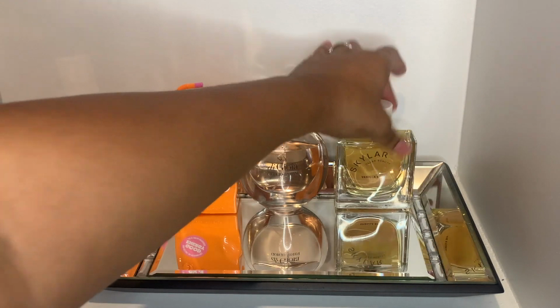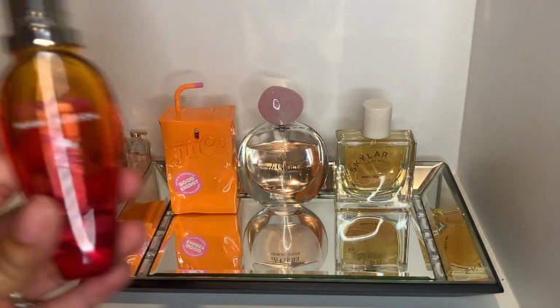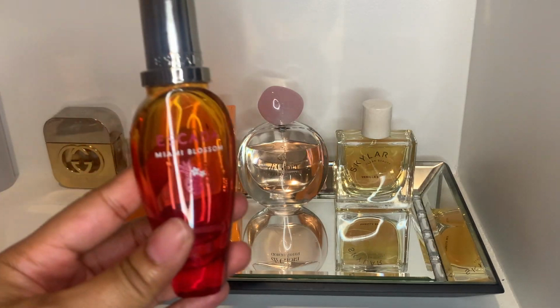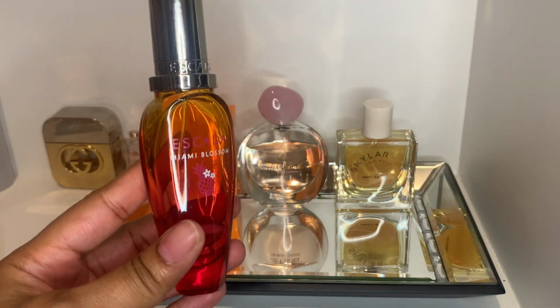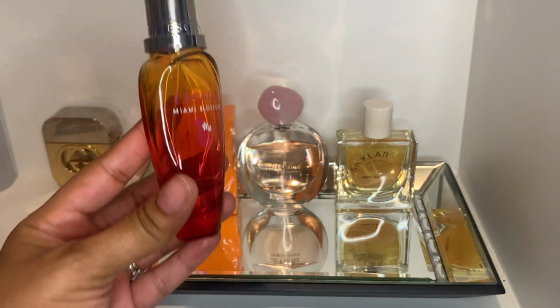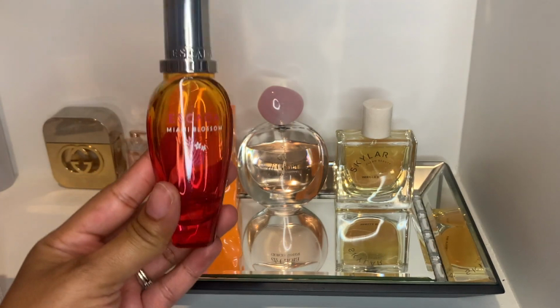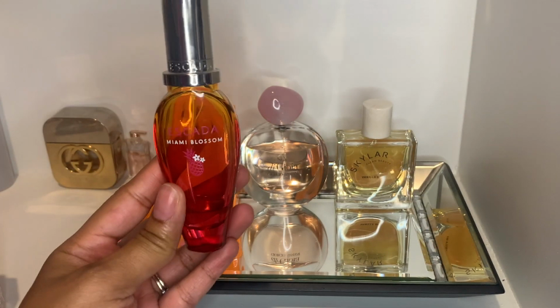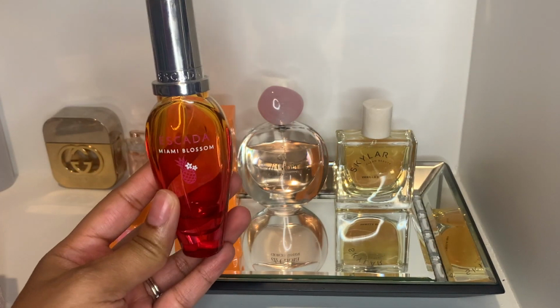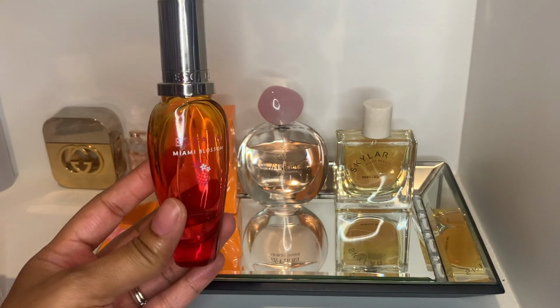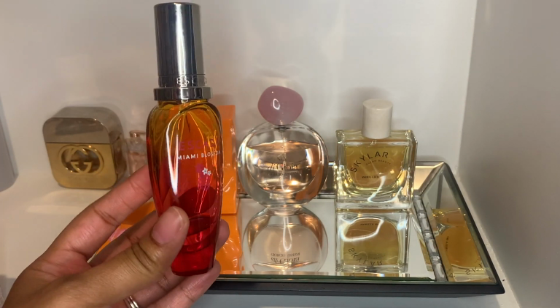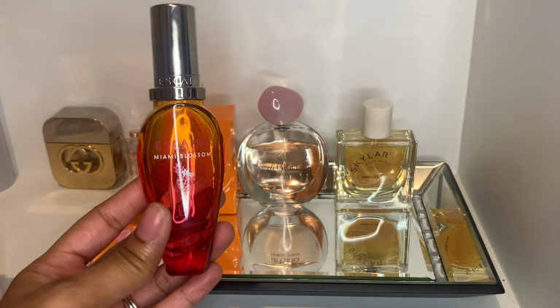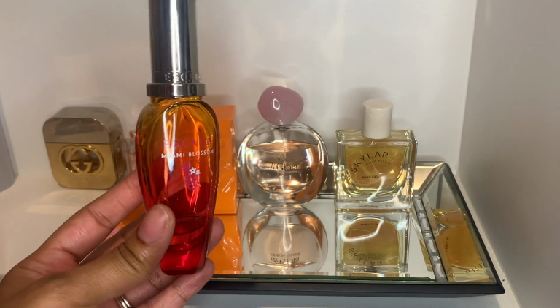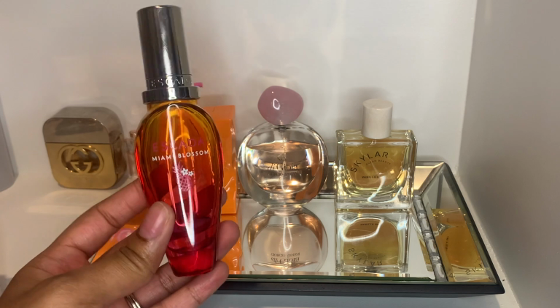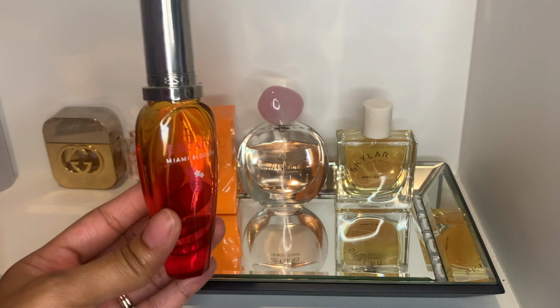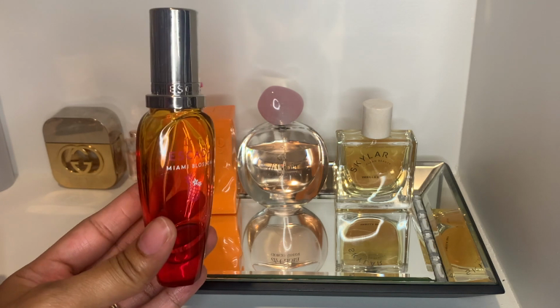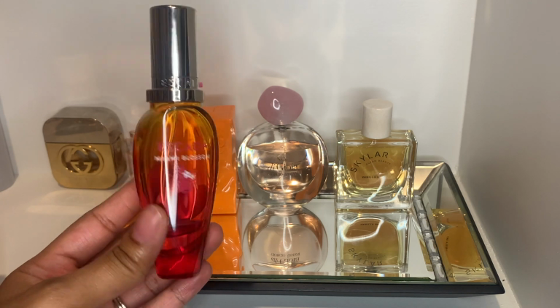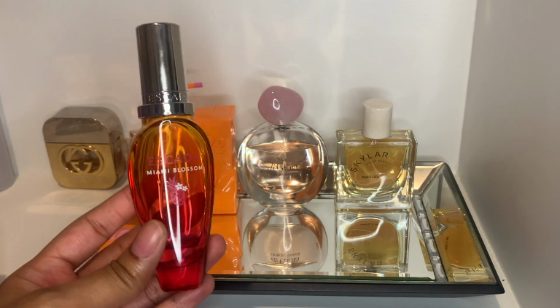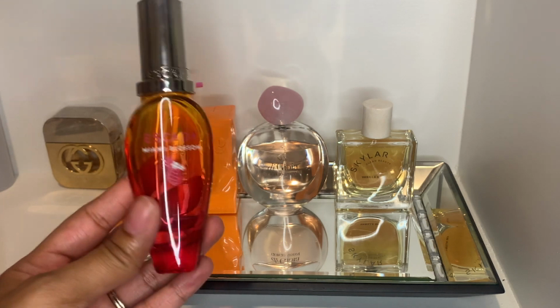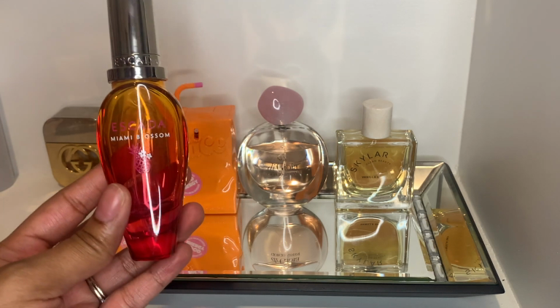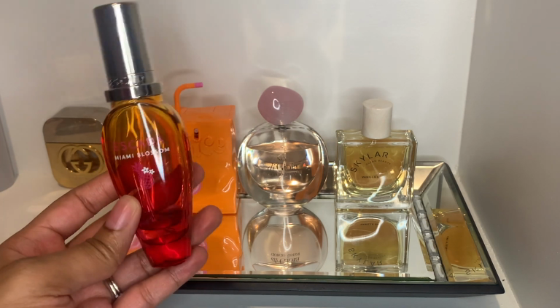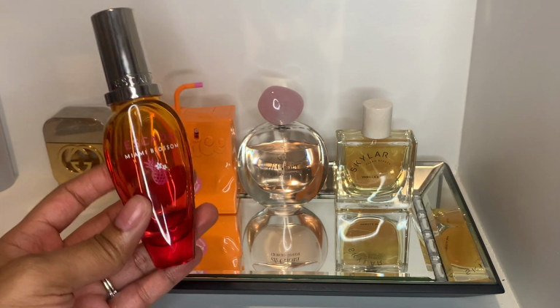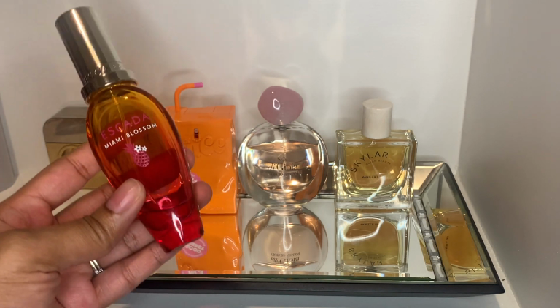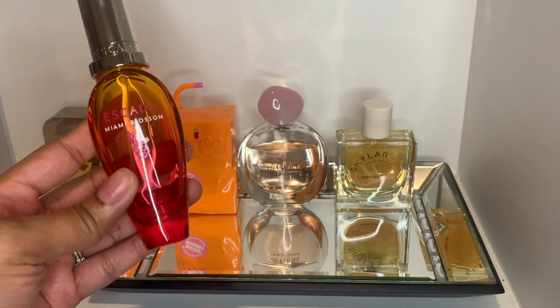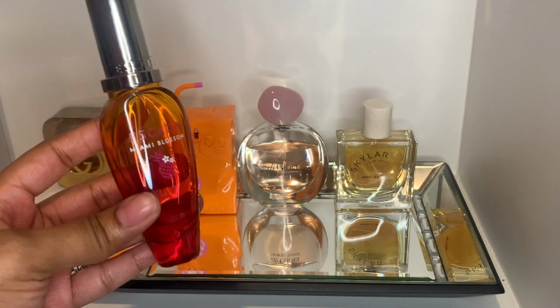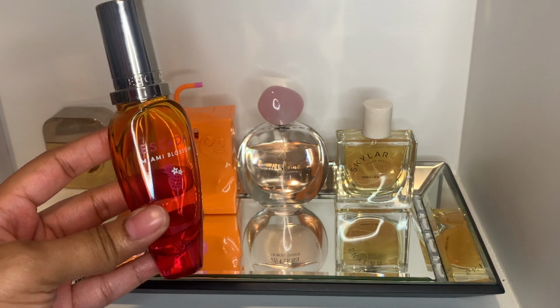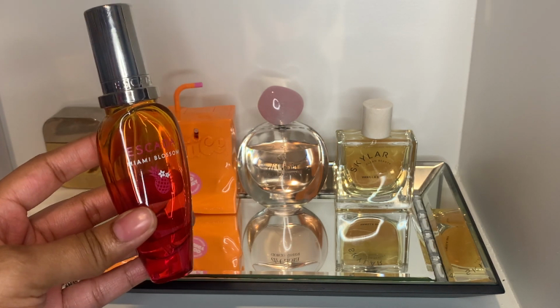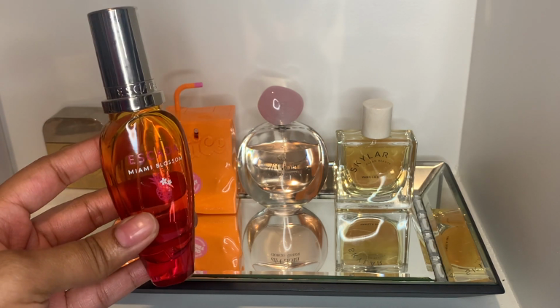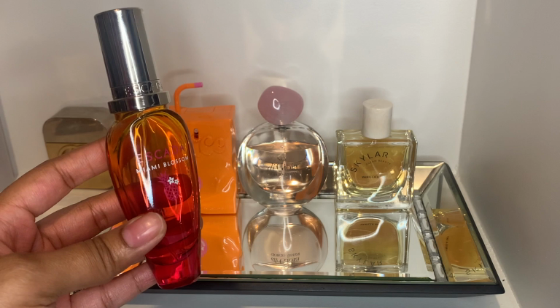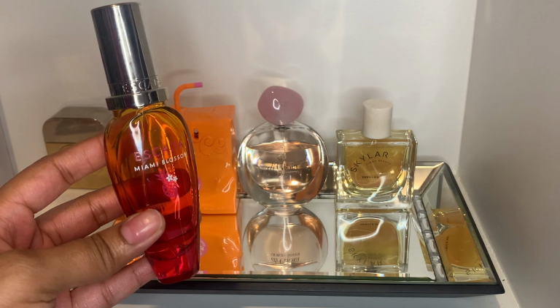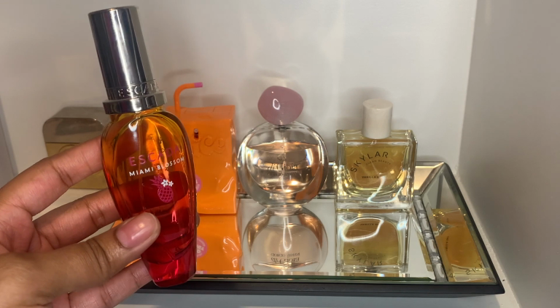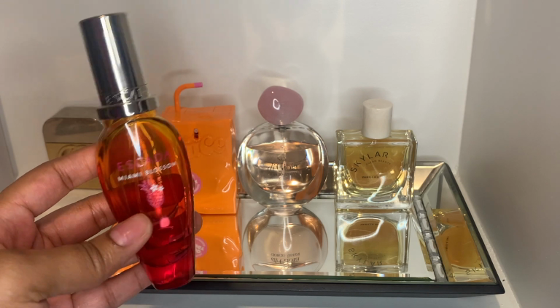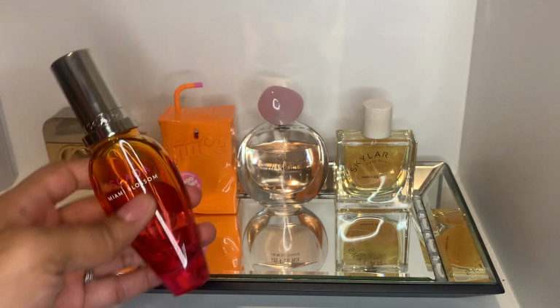I'm also adding Miami Blossom back to the tray. My goal is to finish this by the end of the month so I can finally complete a perfume.